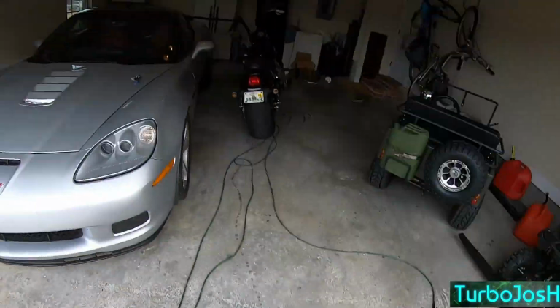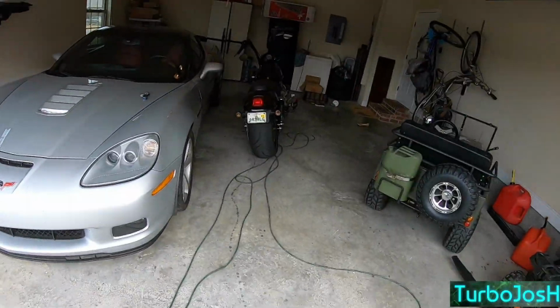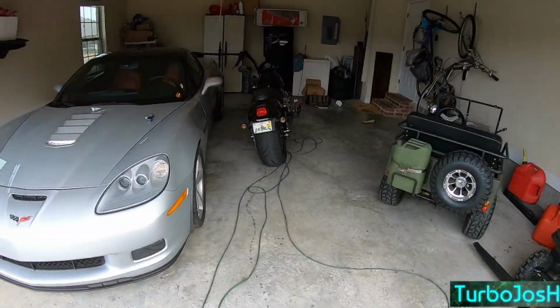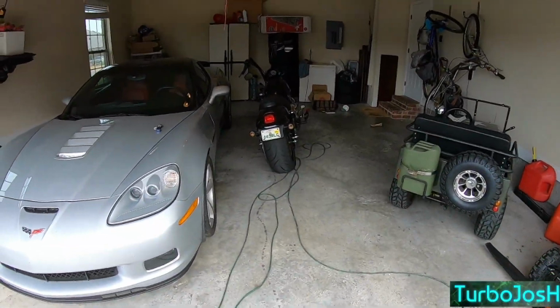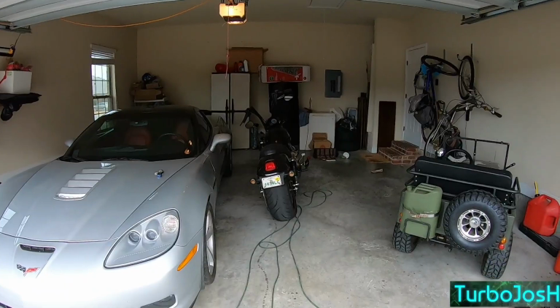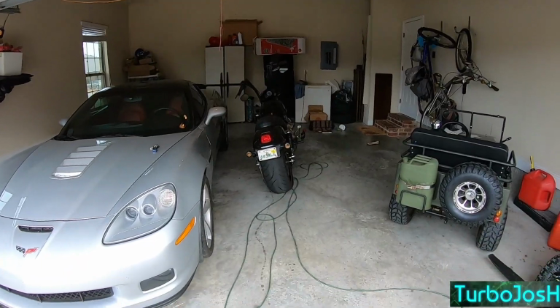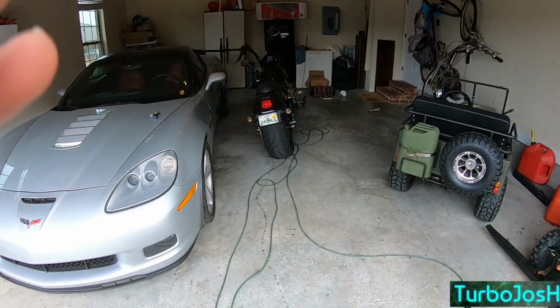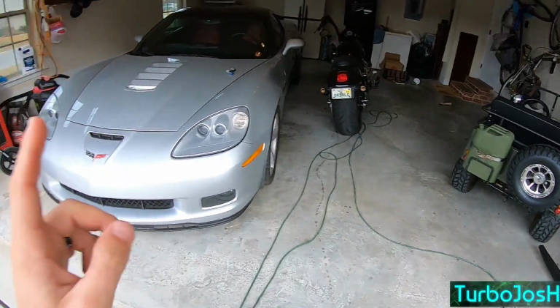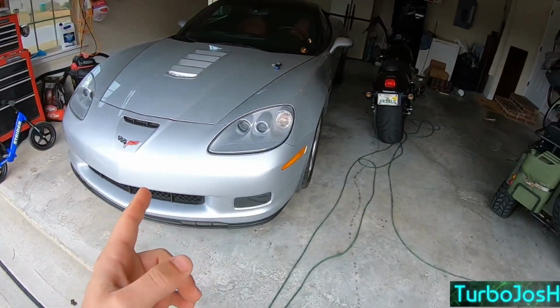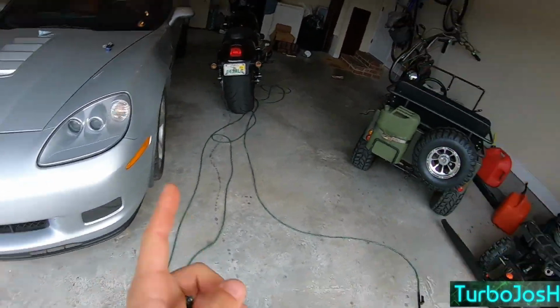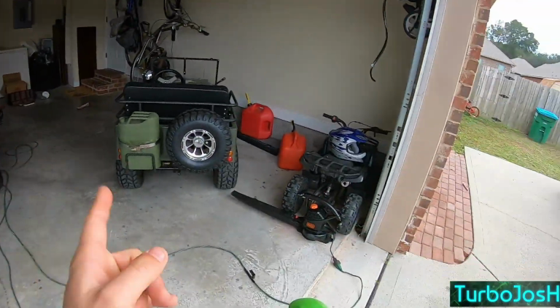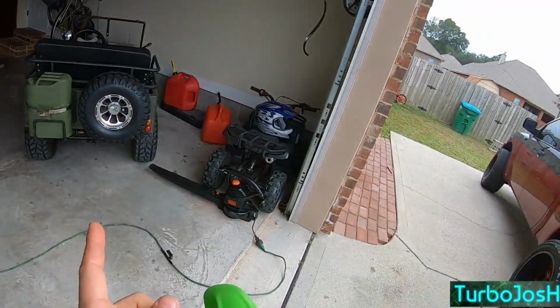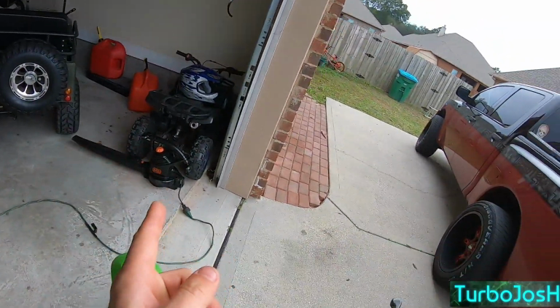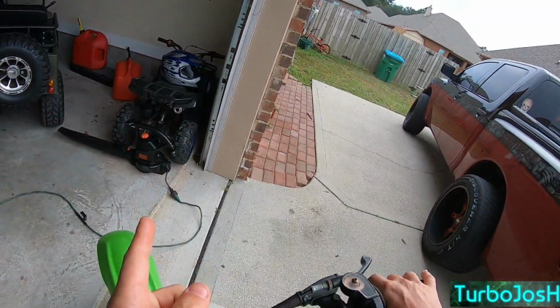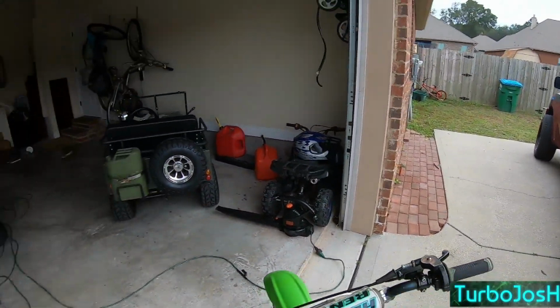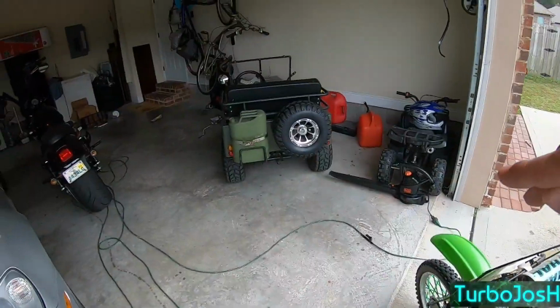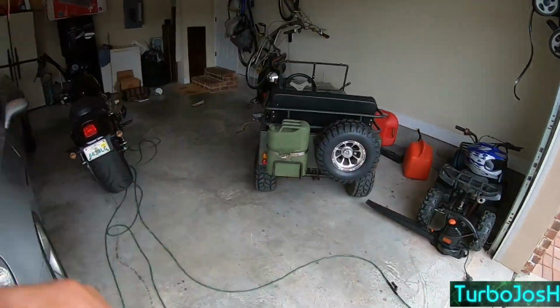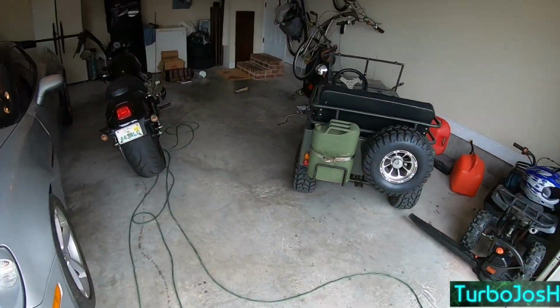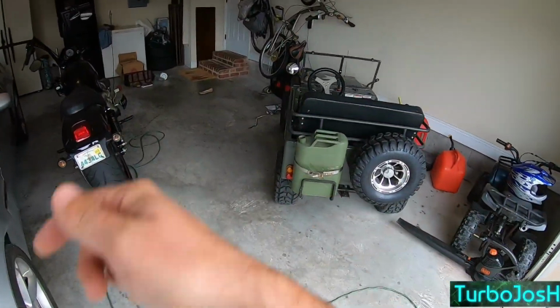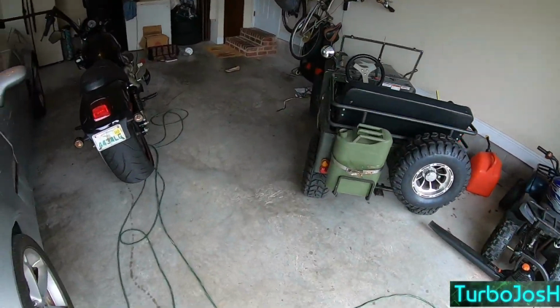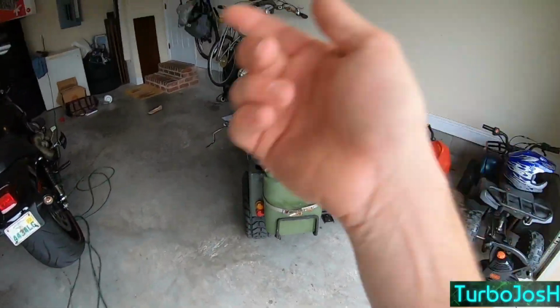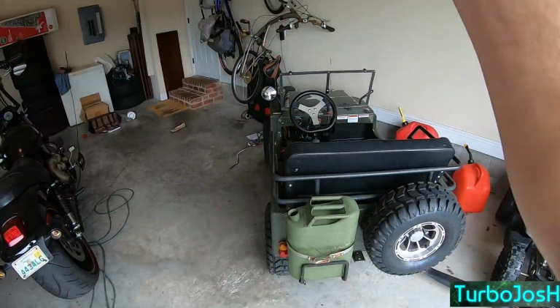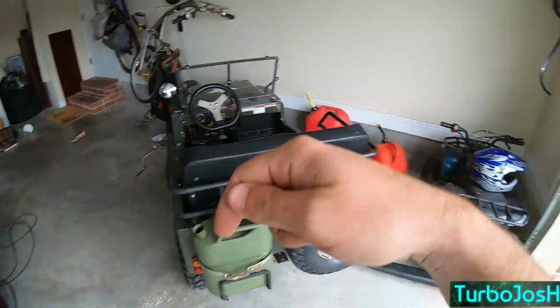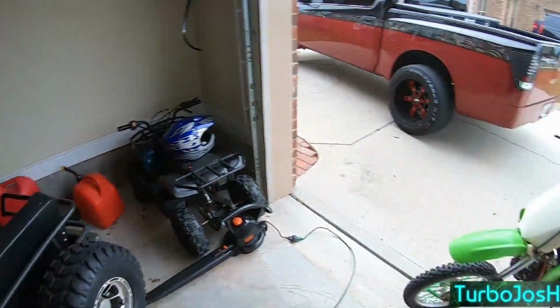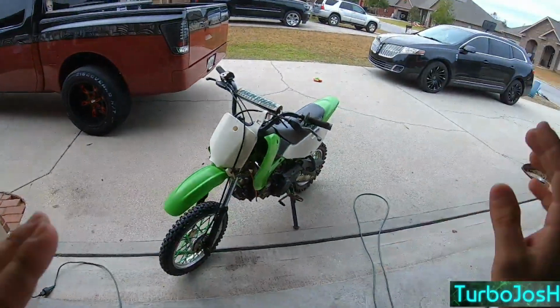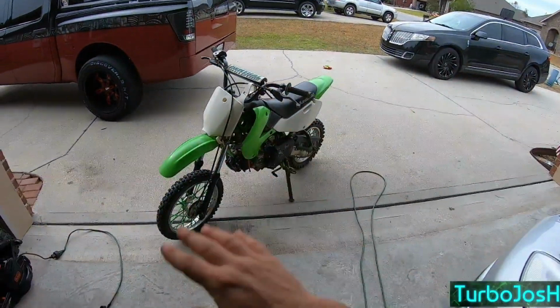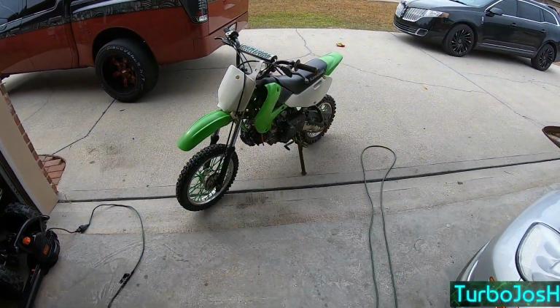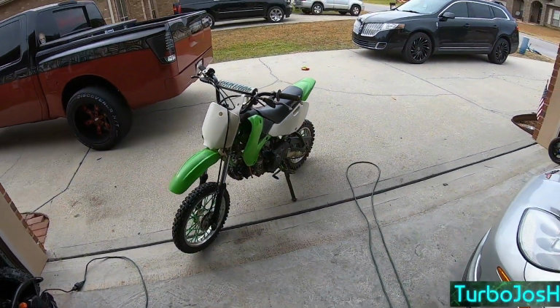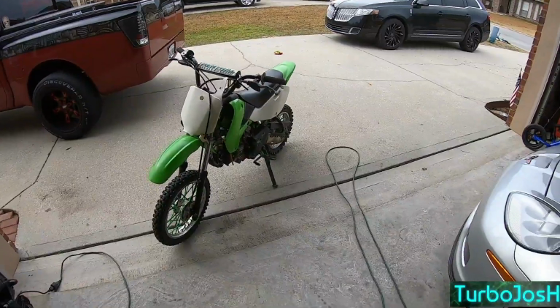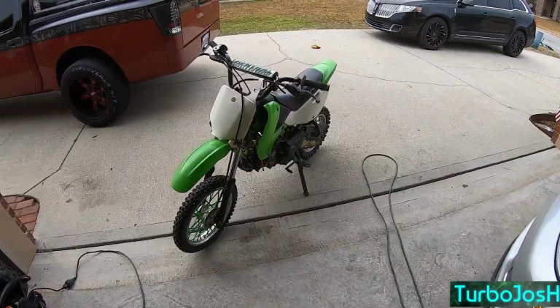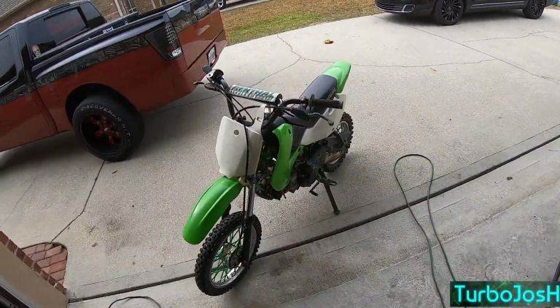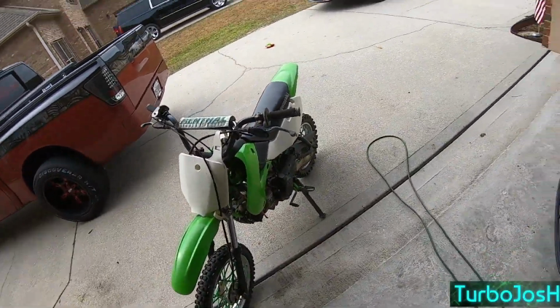But we didn't cover the turbo V-Rod with A-Pangers, we didn't cover the Vette, we didn't cover the Mini Jeep or the 50cc four-wheeler. So make sure you like, subscribe, and comment down below any questions. Just a little rinky-dink clutch kick video for the wheelies on this.